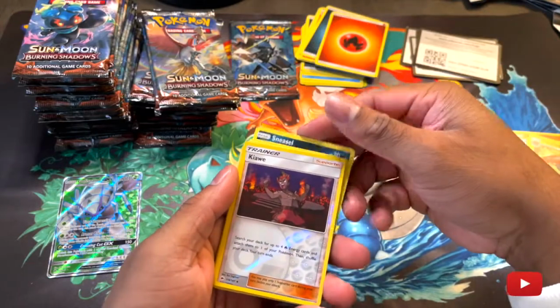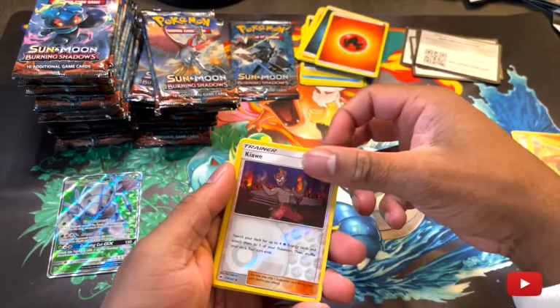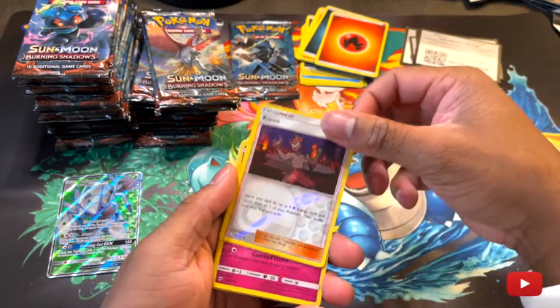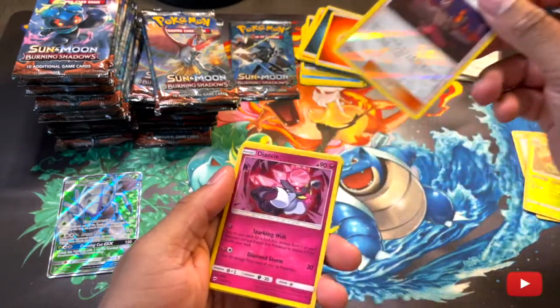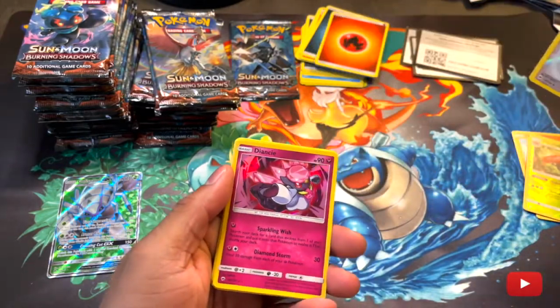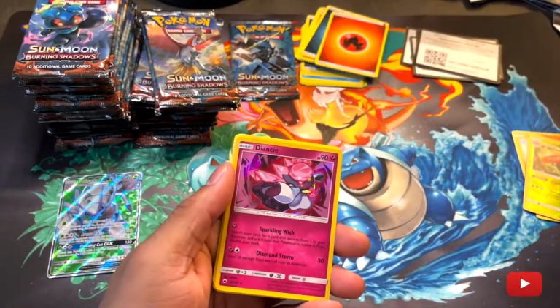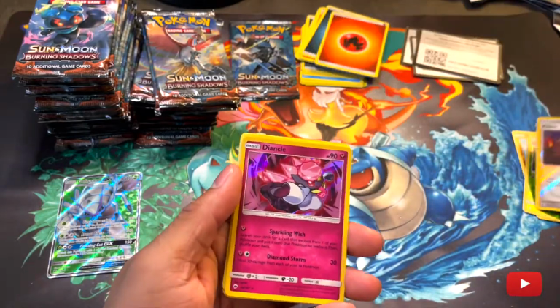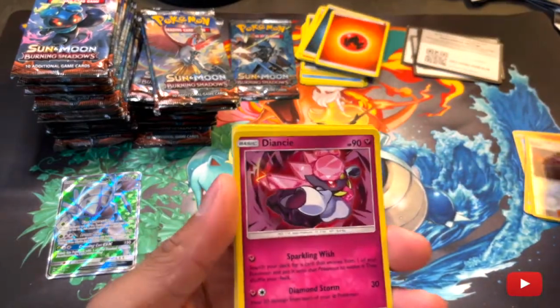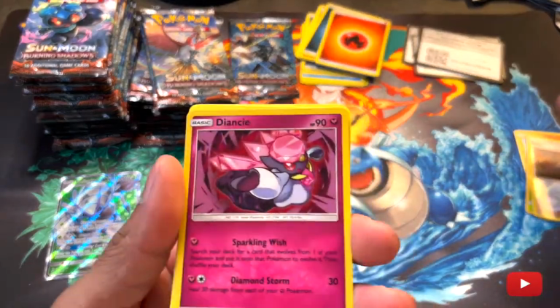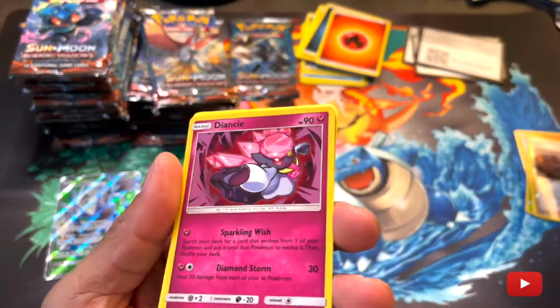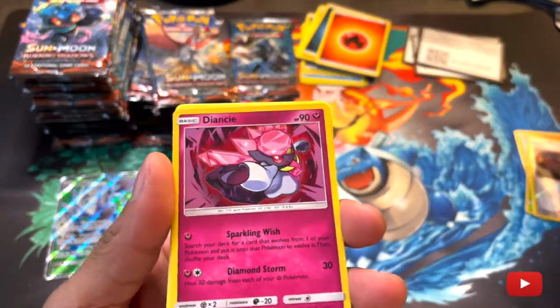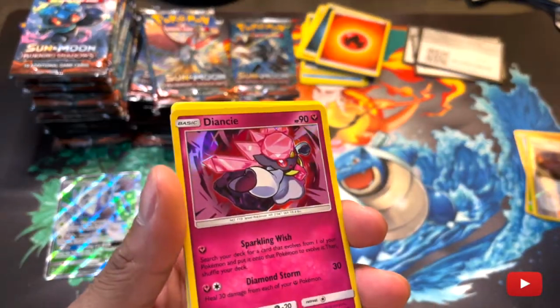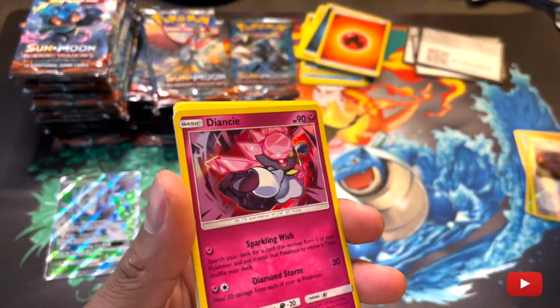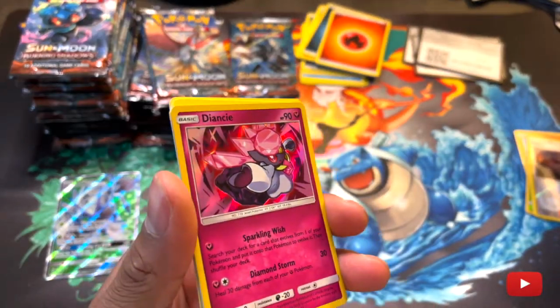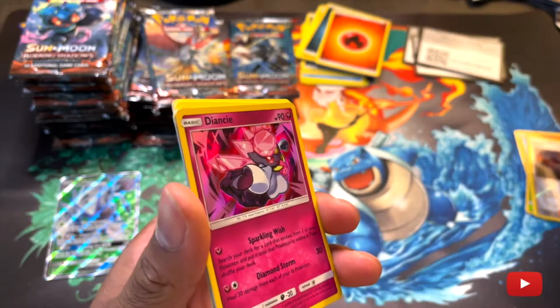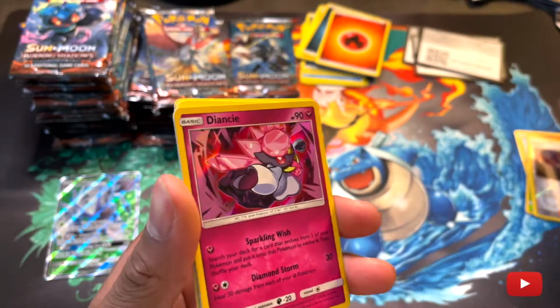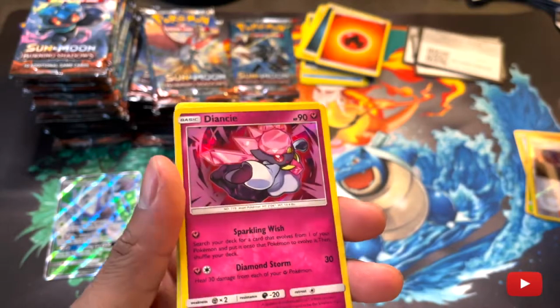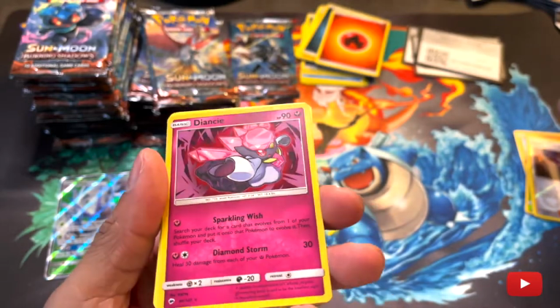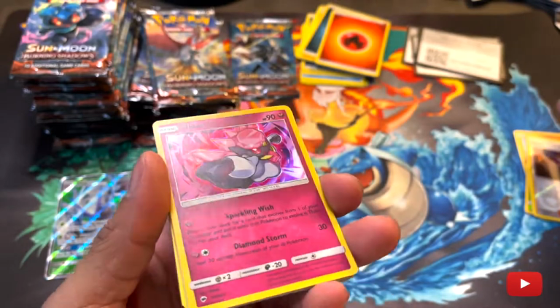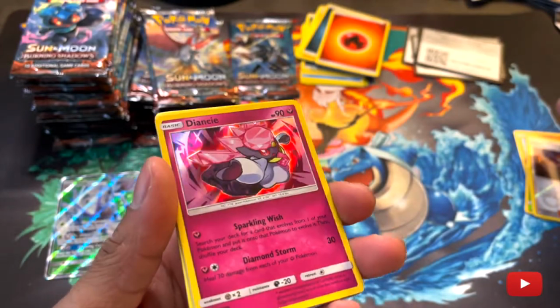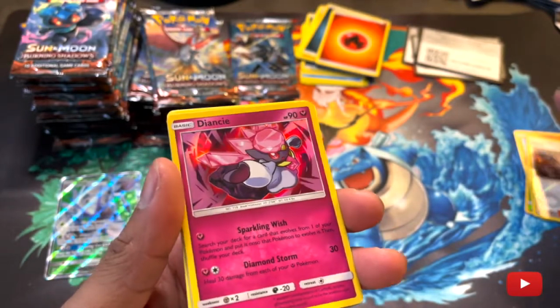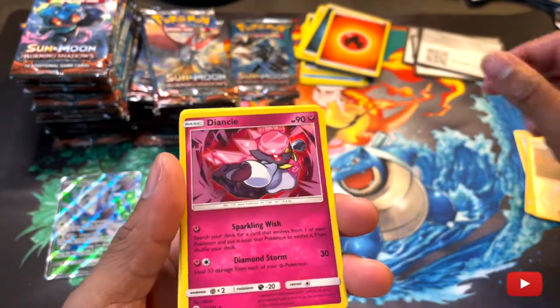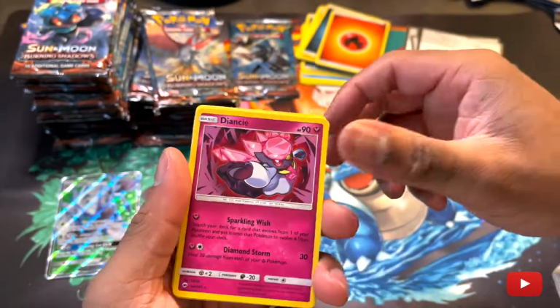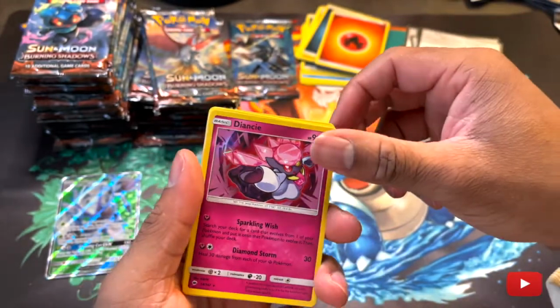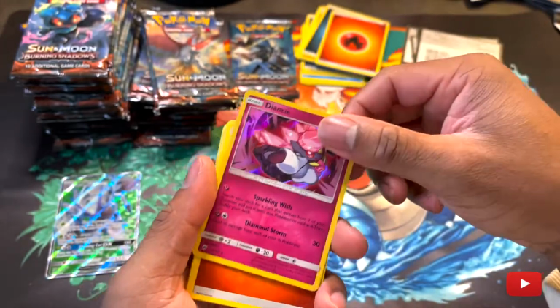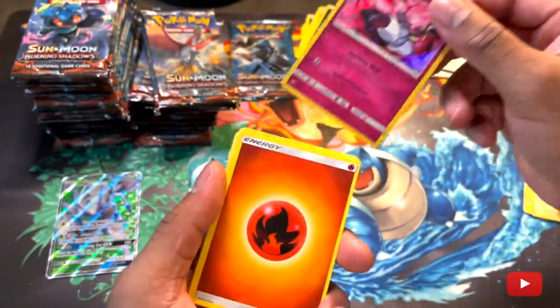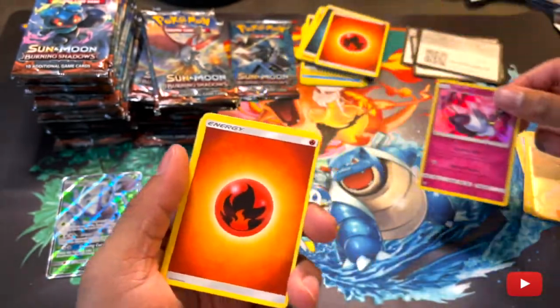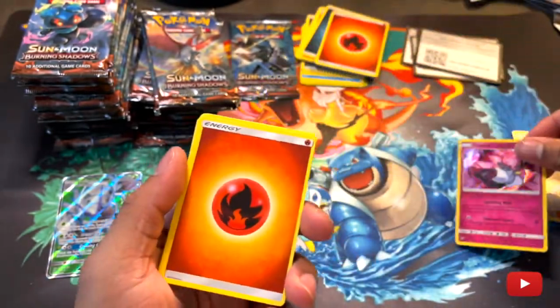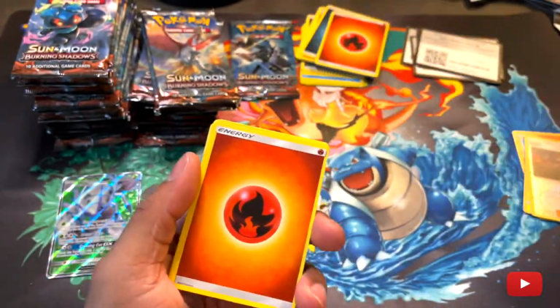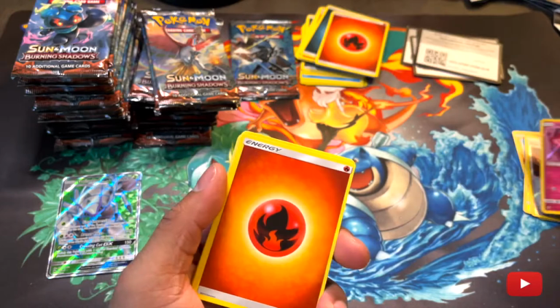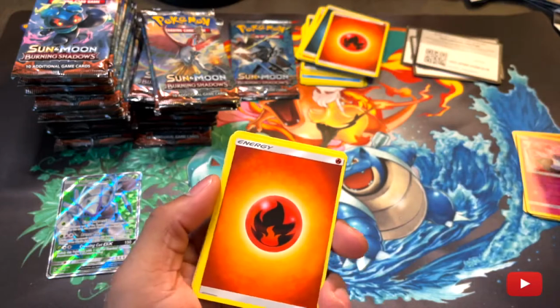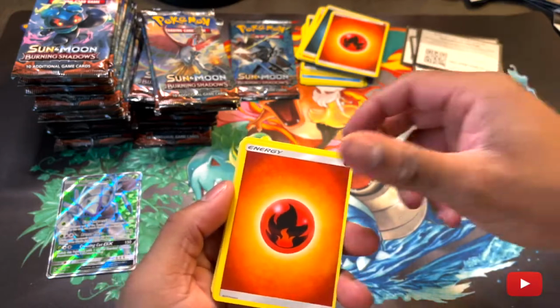Reverse holo Kauai — oh, that's a cool looking card. Dansee — we'll put you in a reverse too.